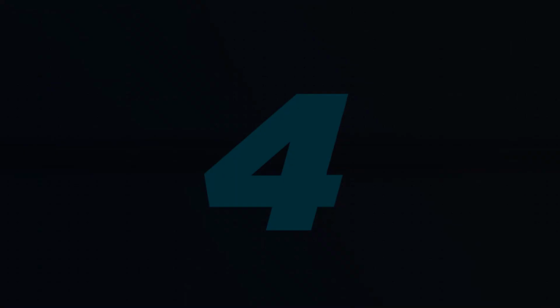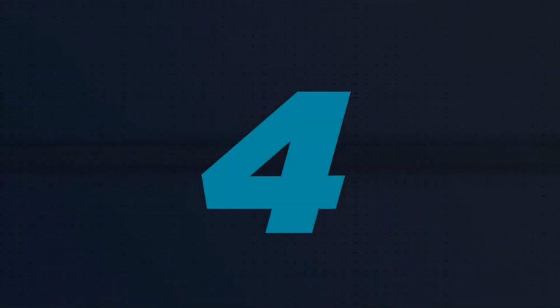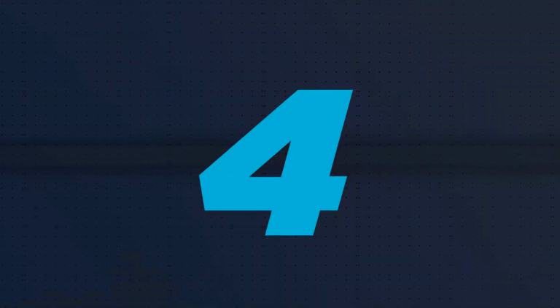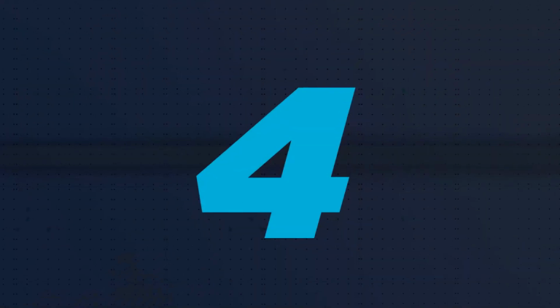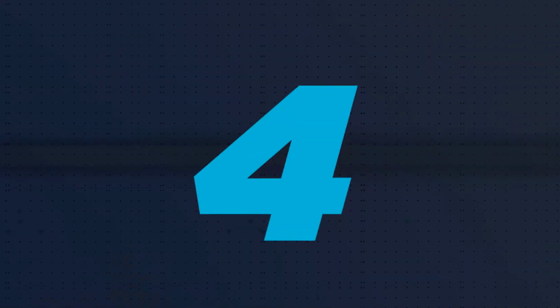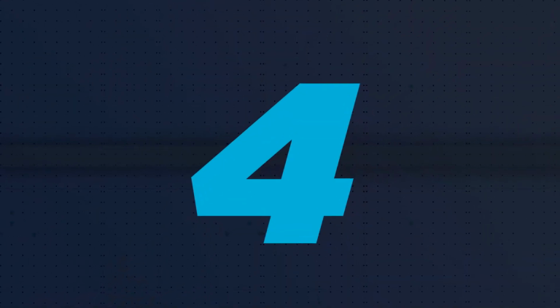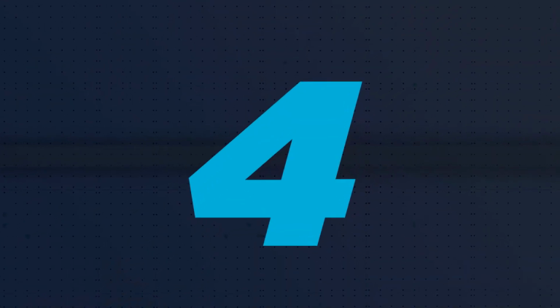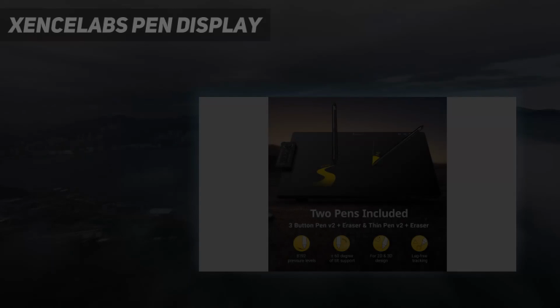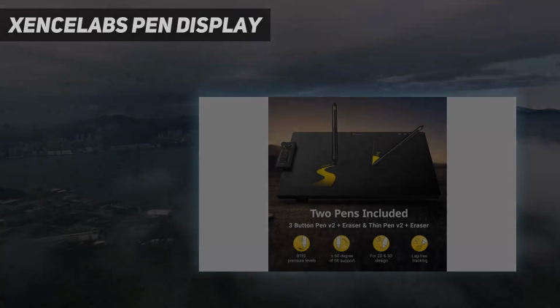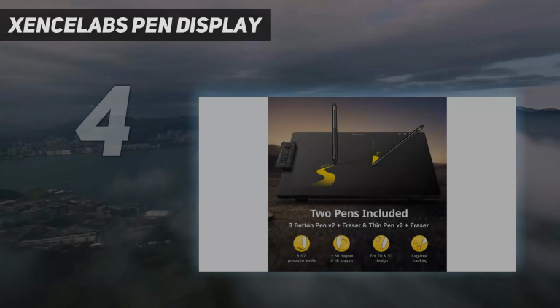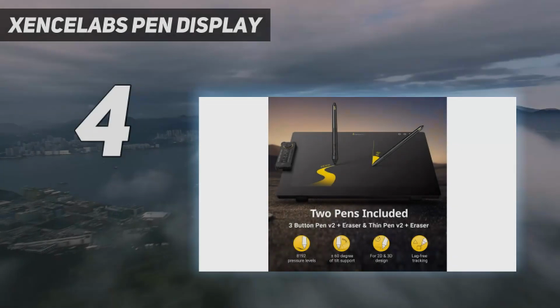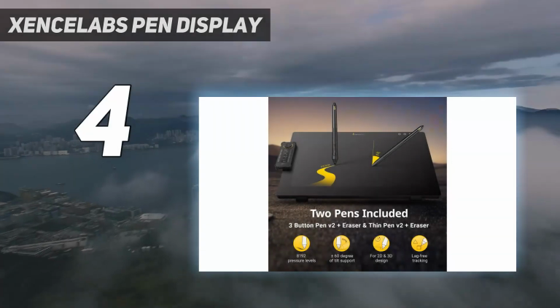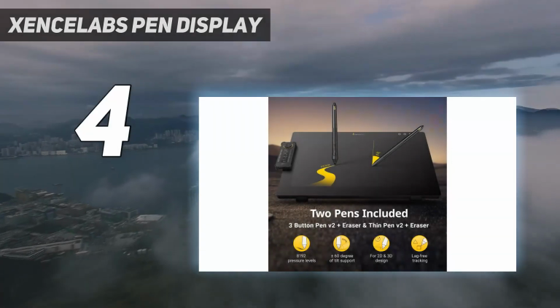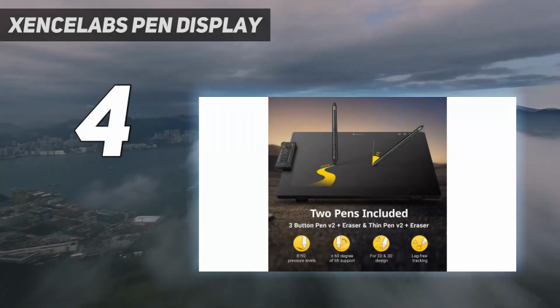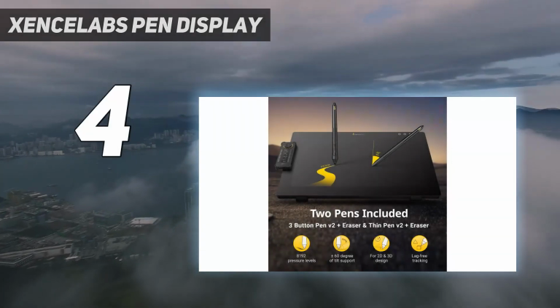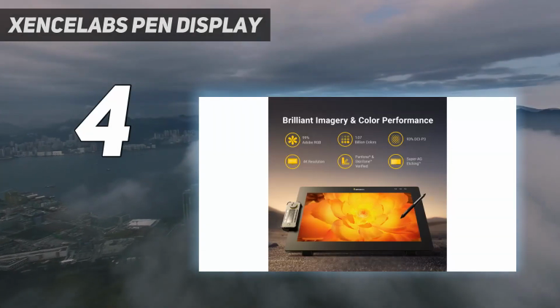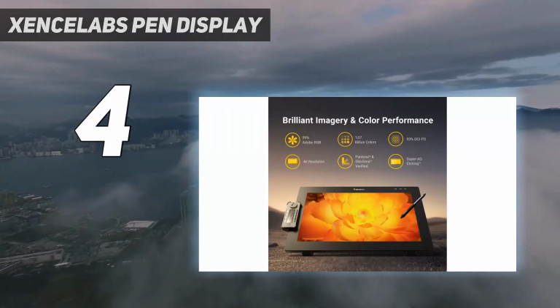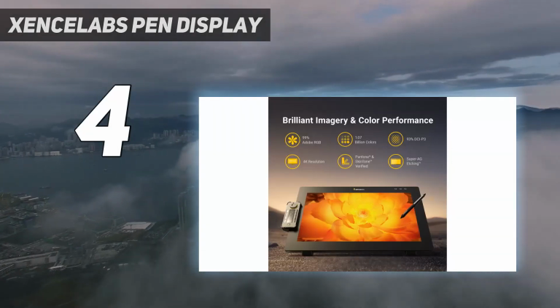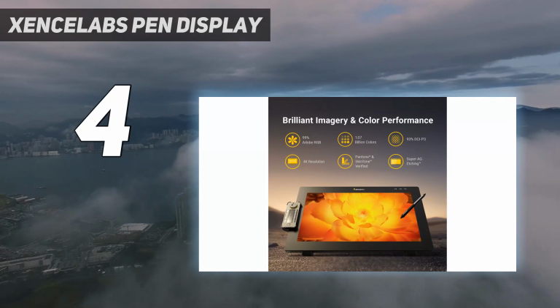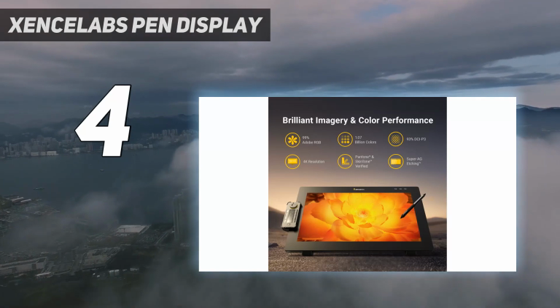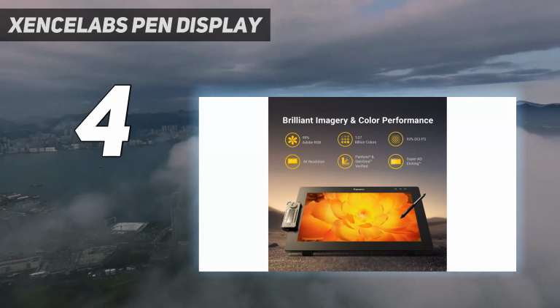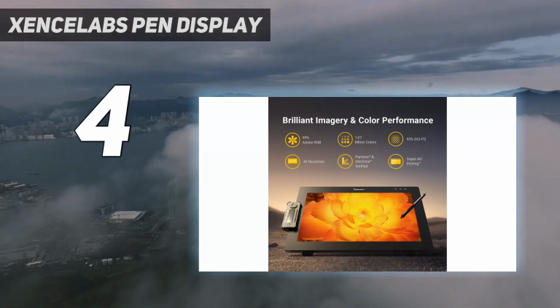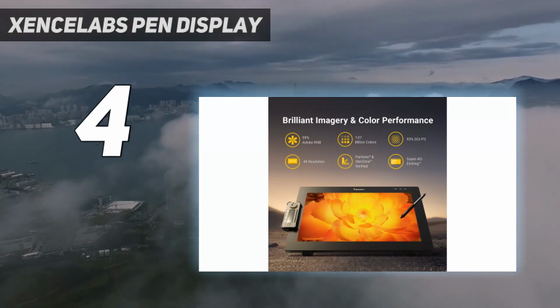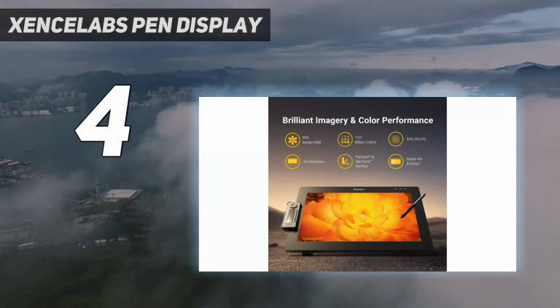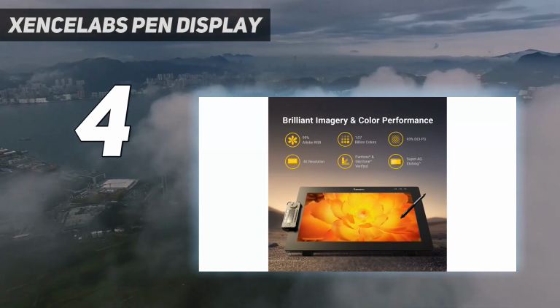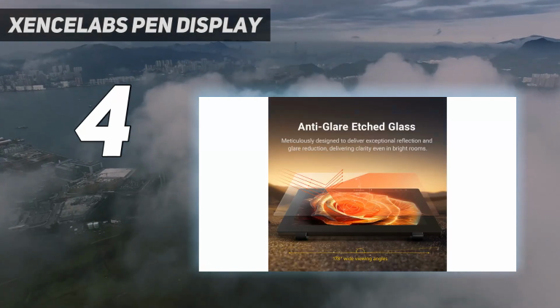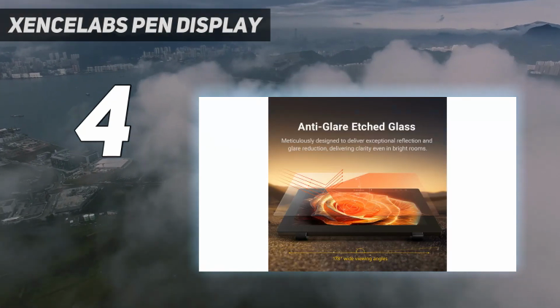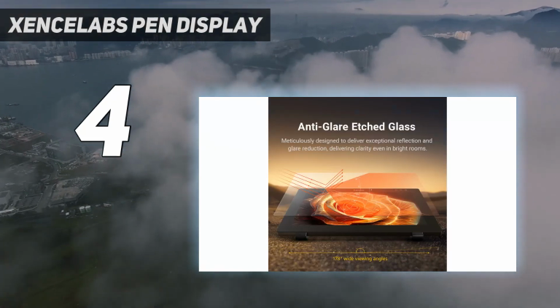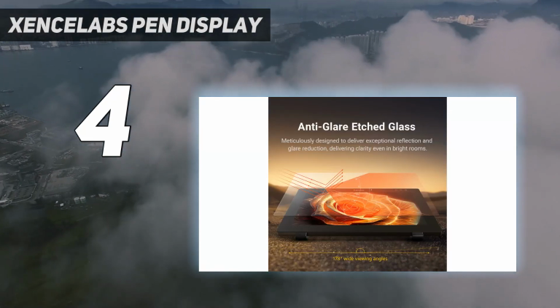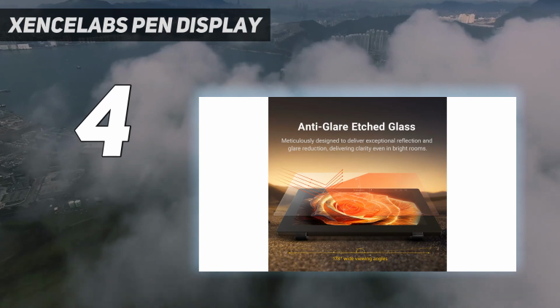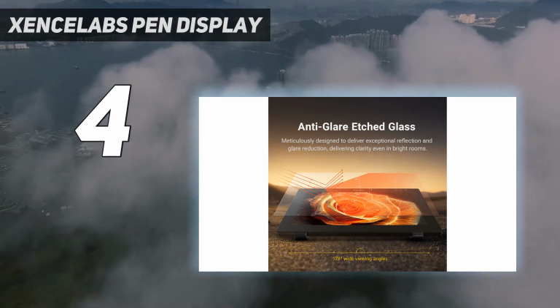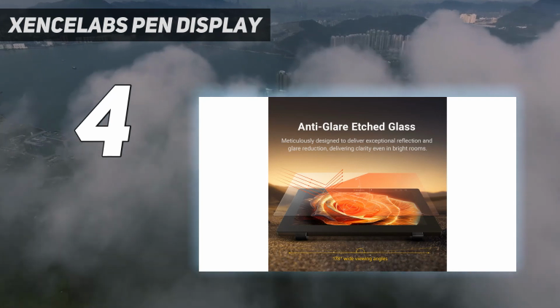Coming in at number 4: the Zensilabs Pen Display. Zensilabs takes our top spot in this guide to the best drawing tablets, but we love their products so much we needed to include another one in the pen display category.